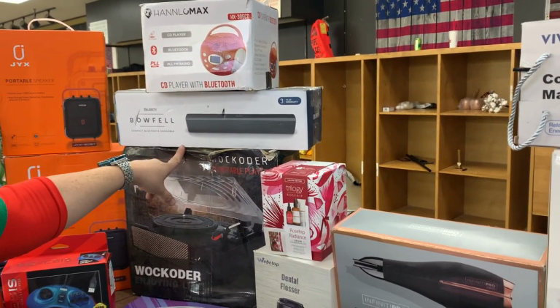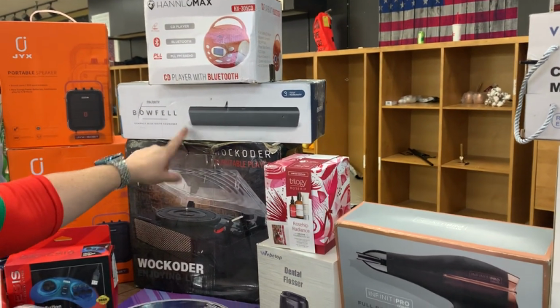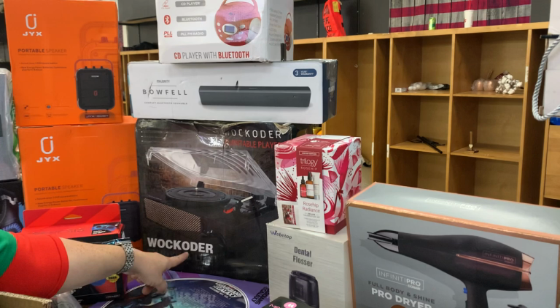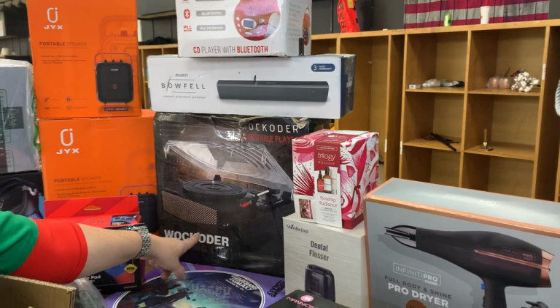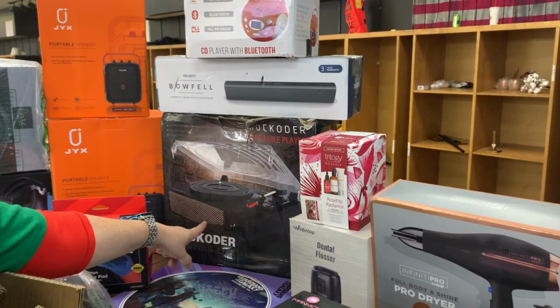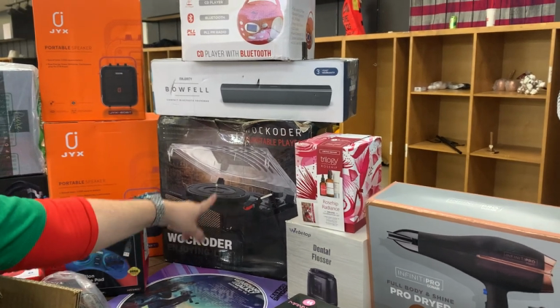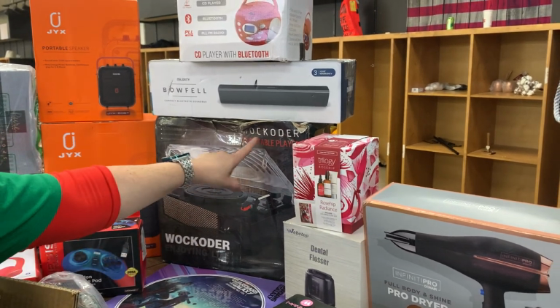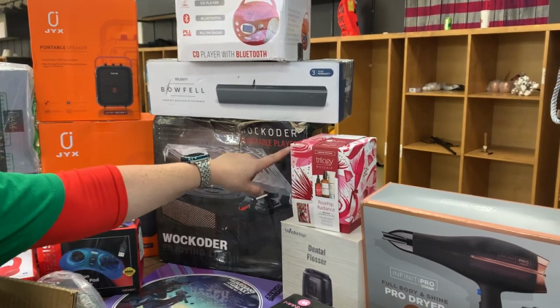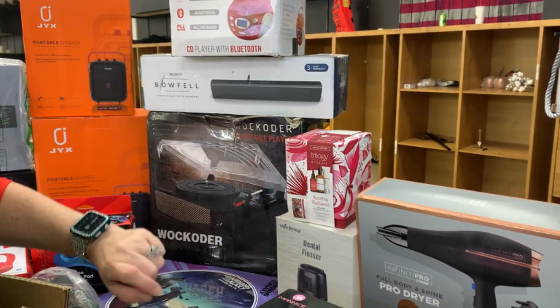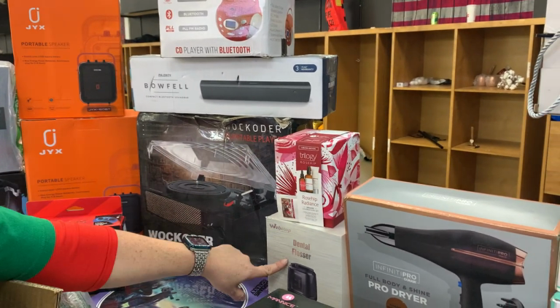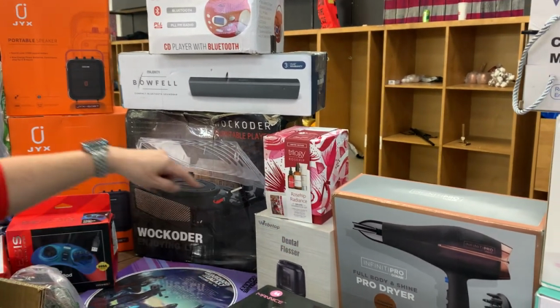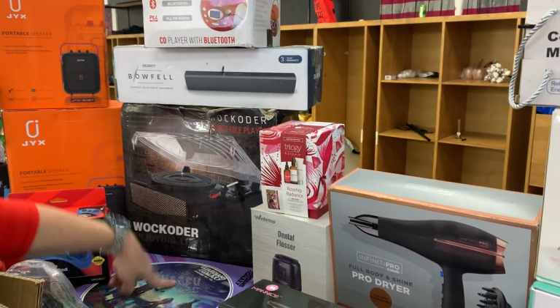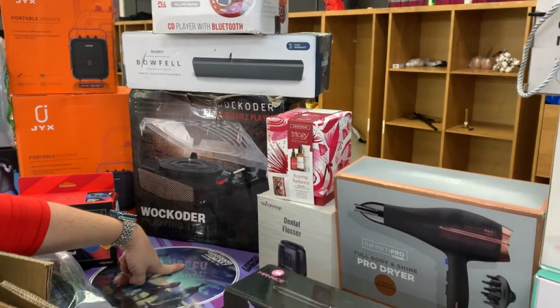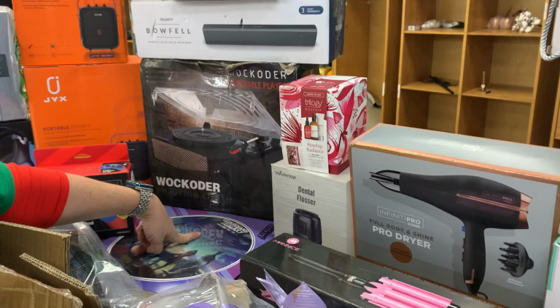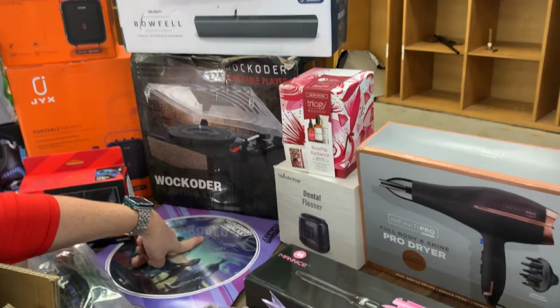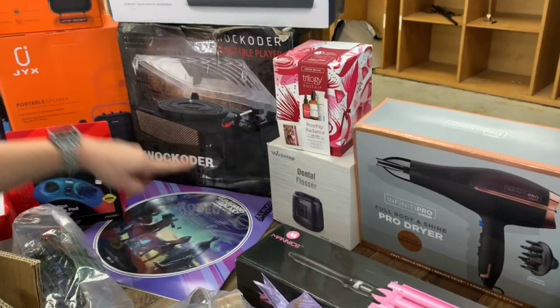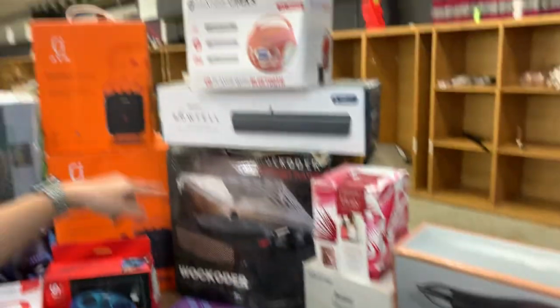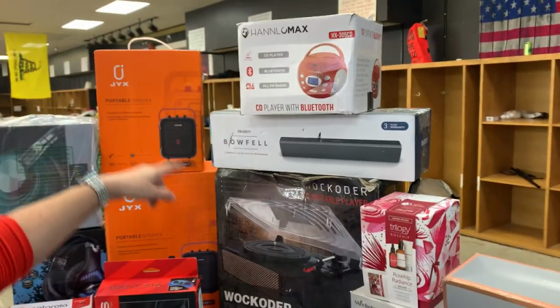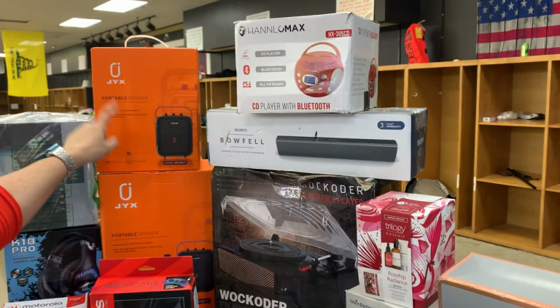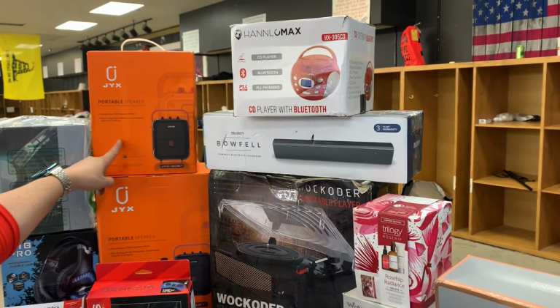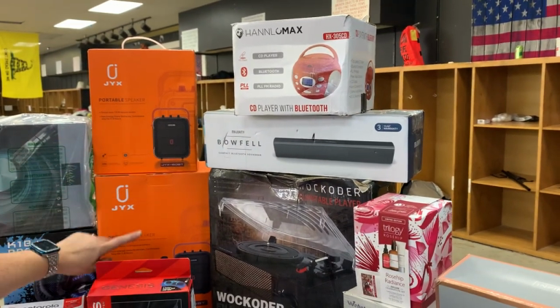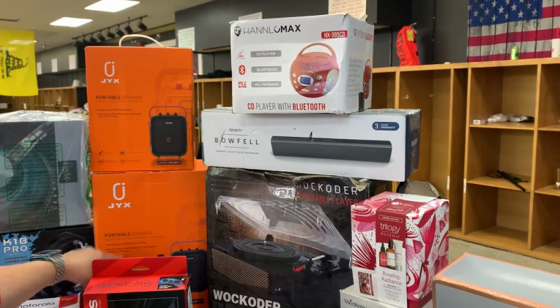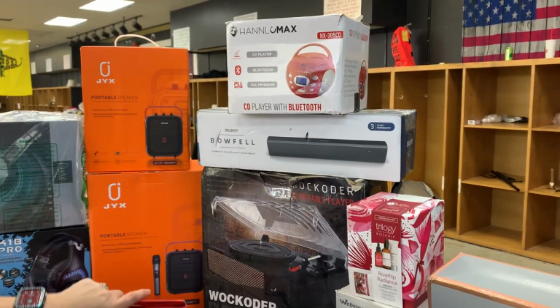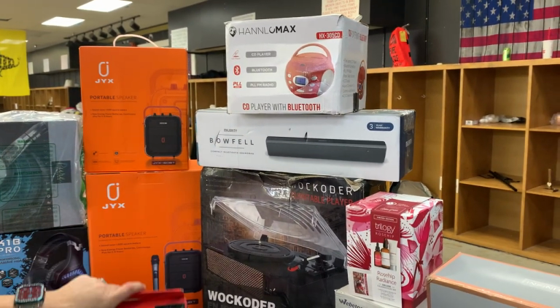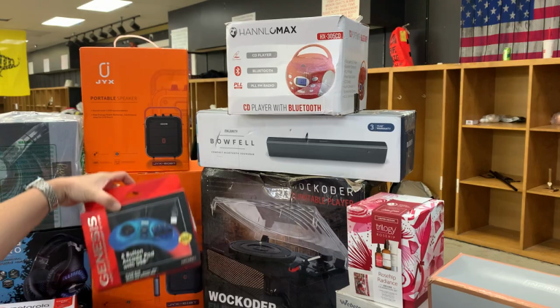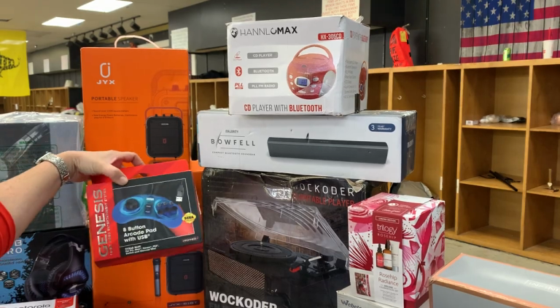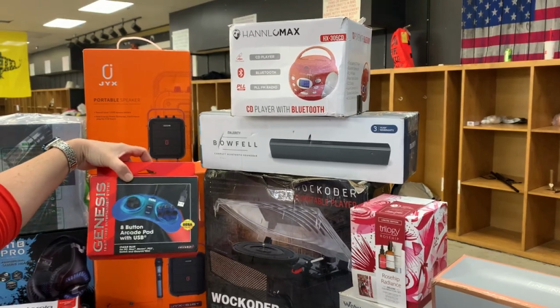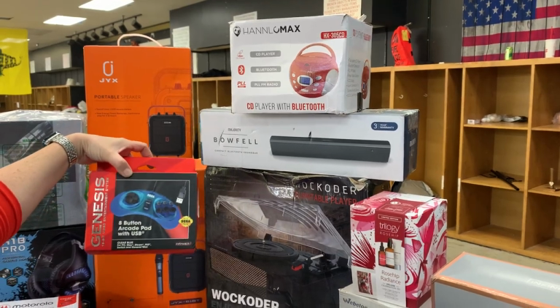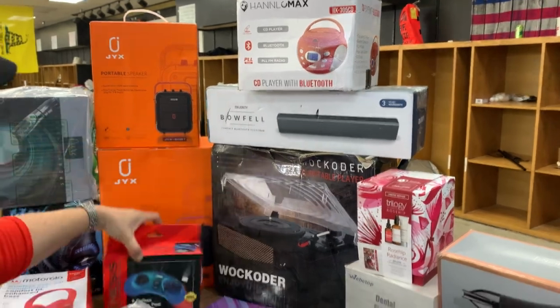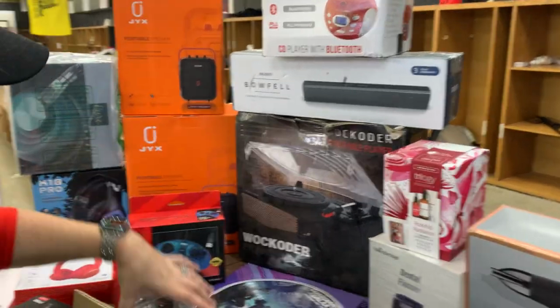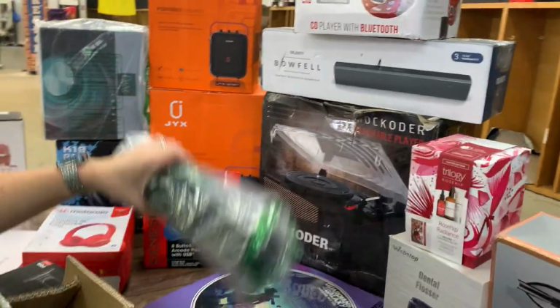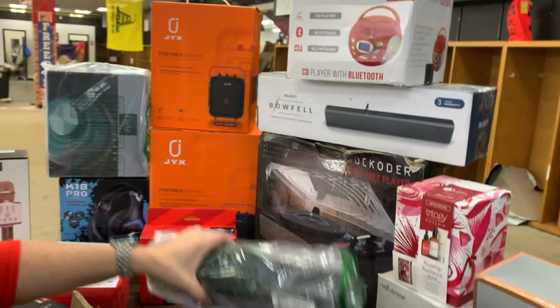We have a lavender bath set, a Bluetooth CD player, a Bluetooth soundbar, a turntable player, a dental flosser, a Guardians of the Galaxy record to go with your turntable, portable speakers — one with a microphone — a Sega Genesis controller, and another soundbar.